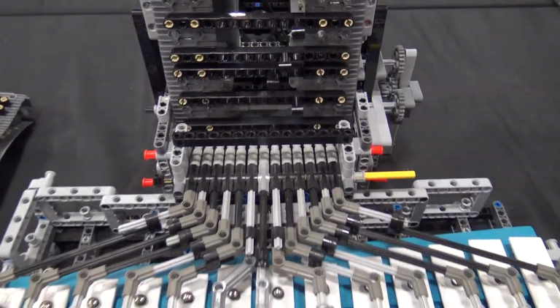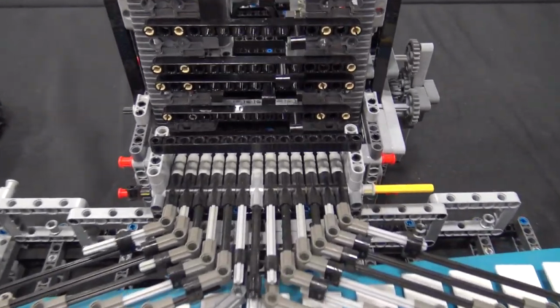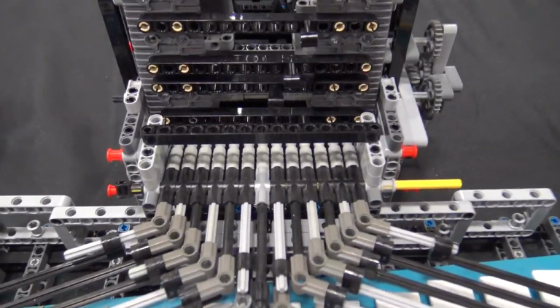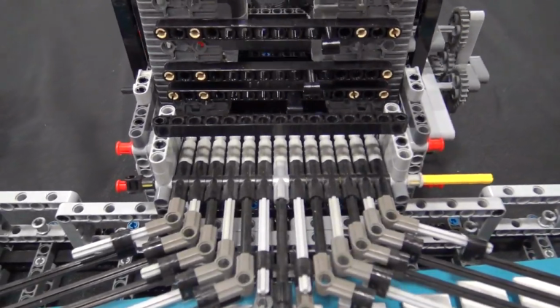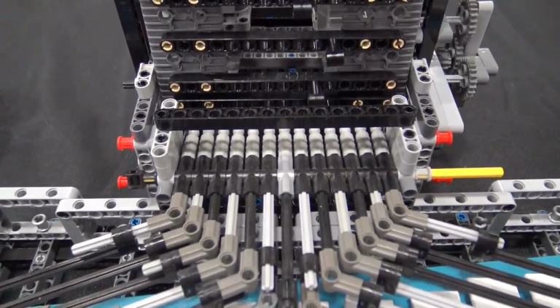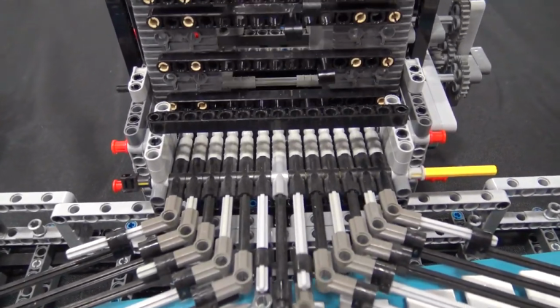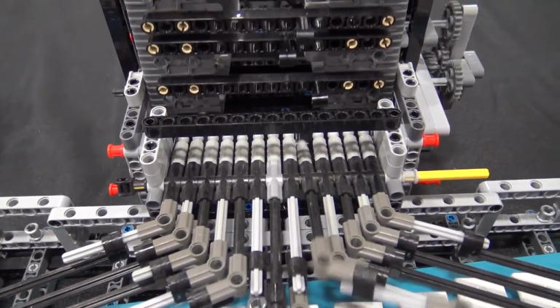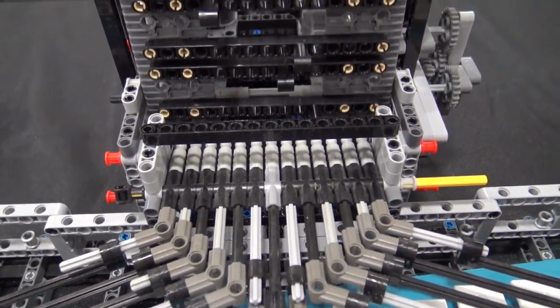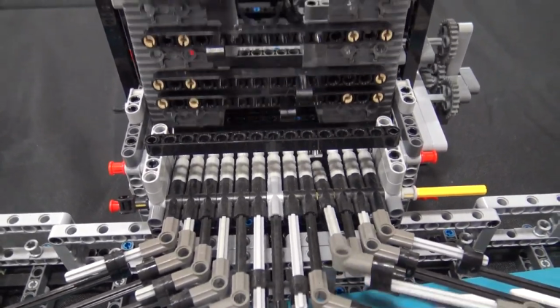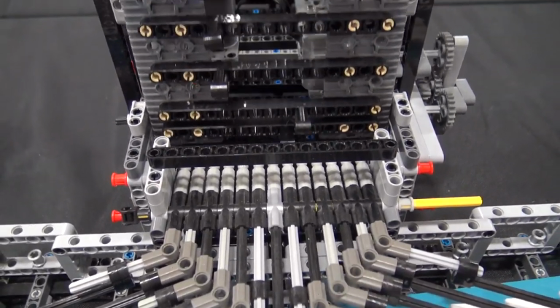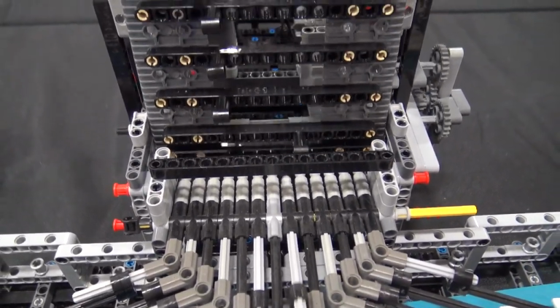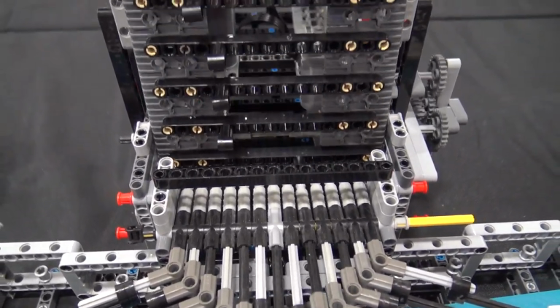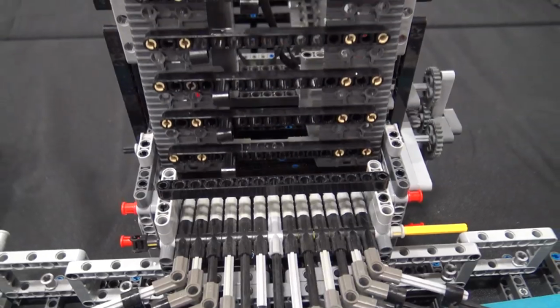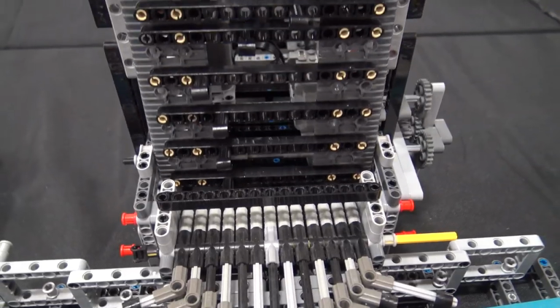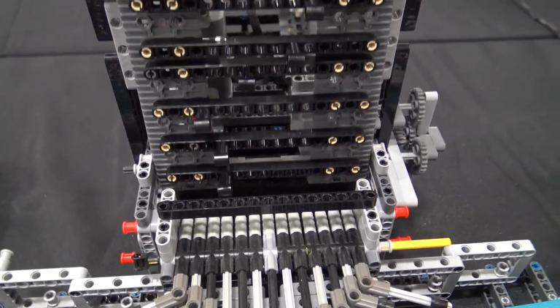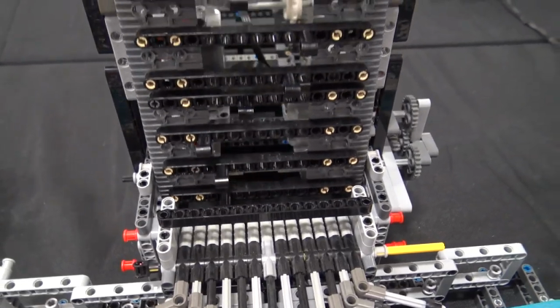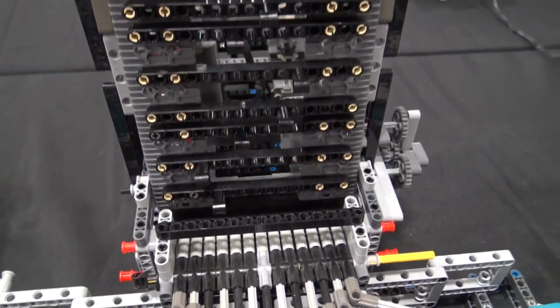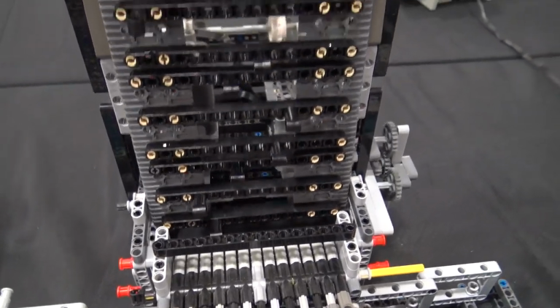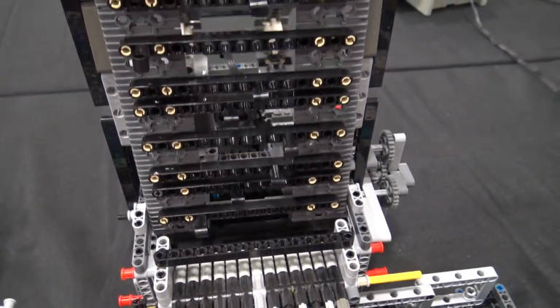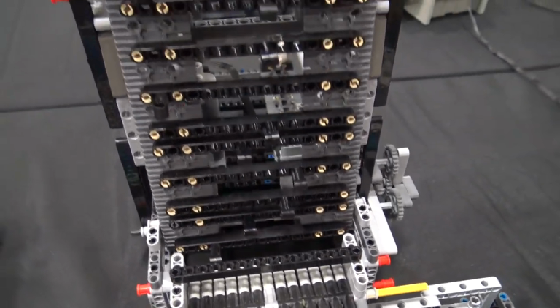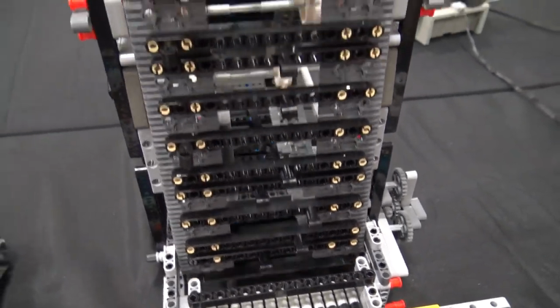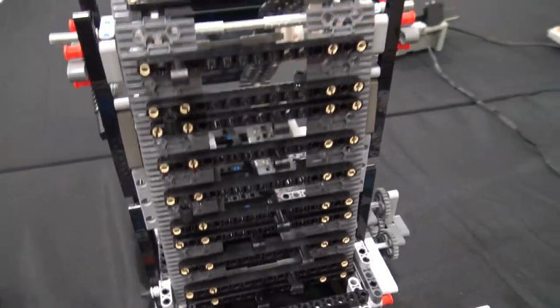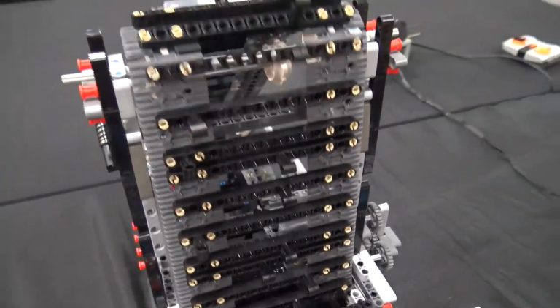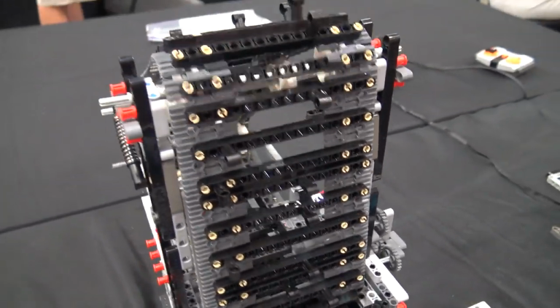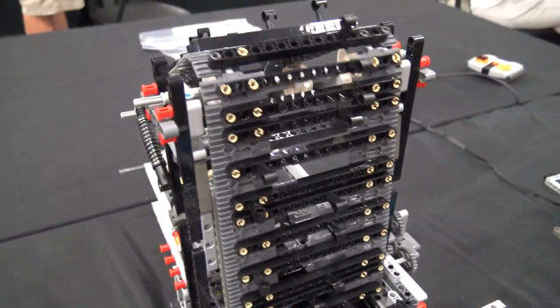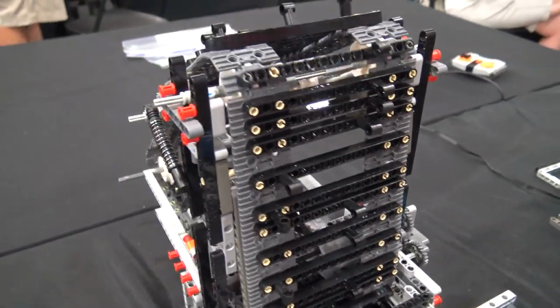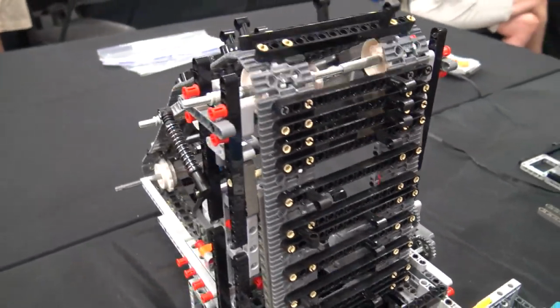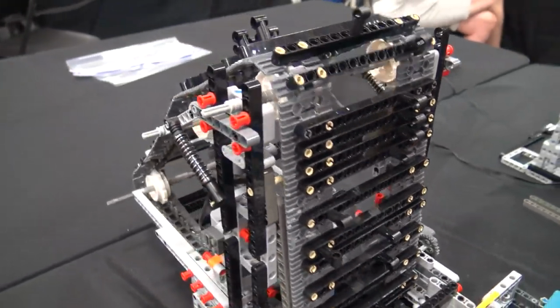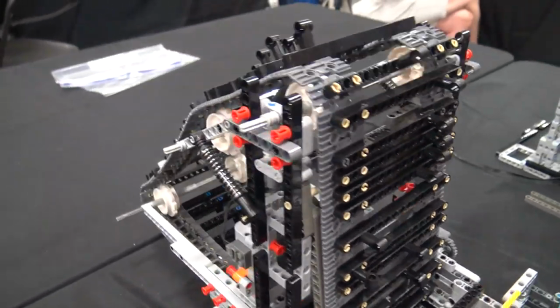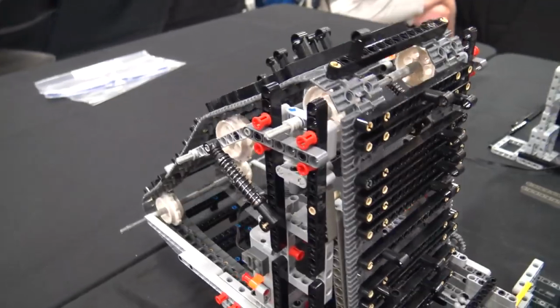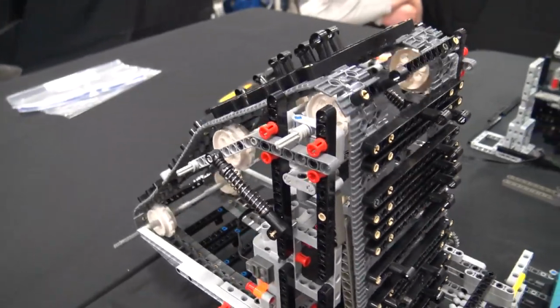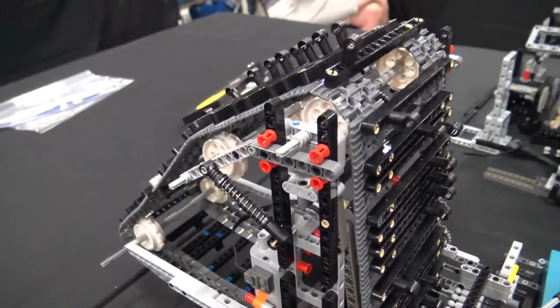And that was my big problem — figuring out how to get something that big to move. But then when I figured out I could just do it like this, everything just kind of came together after that.